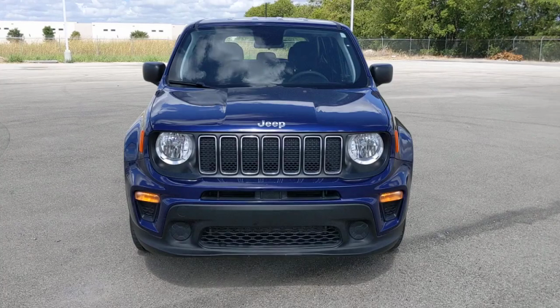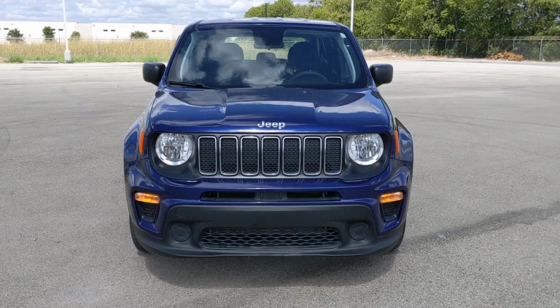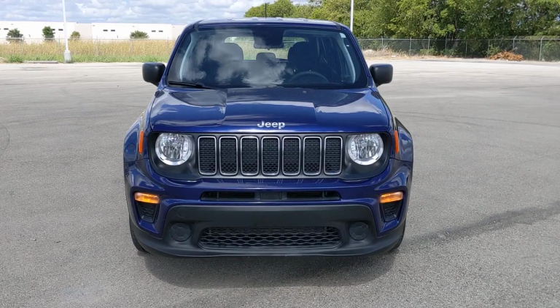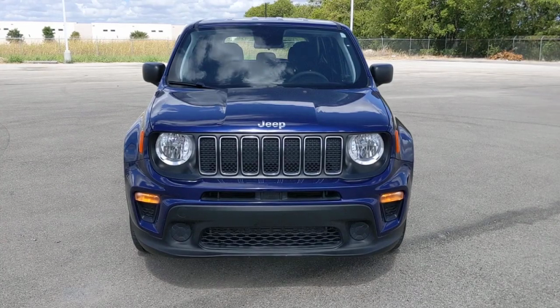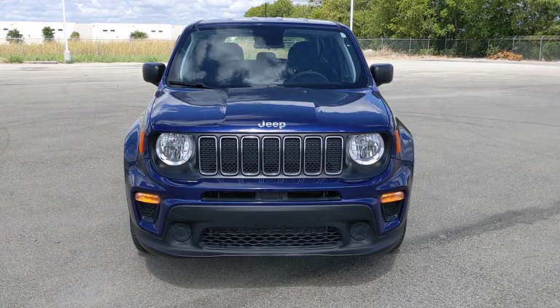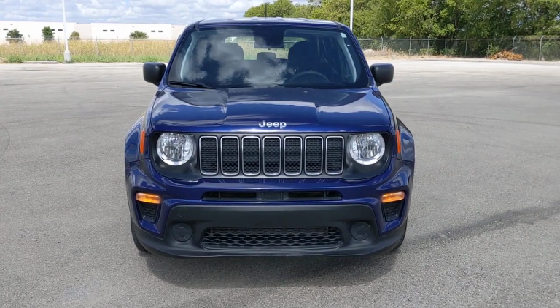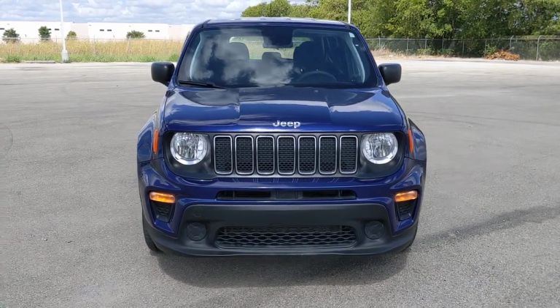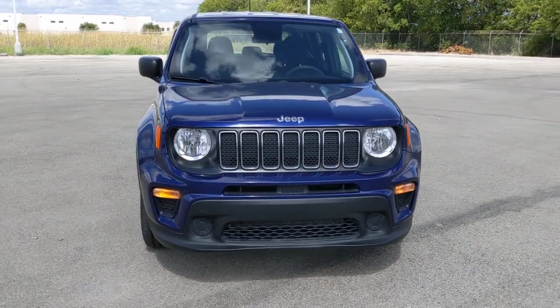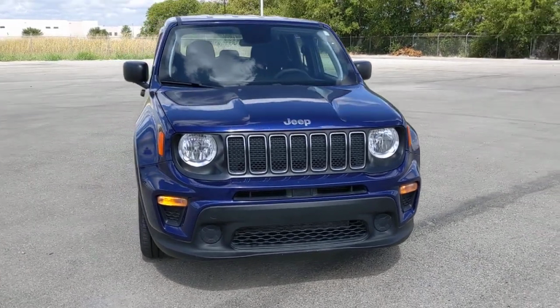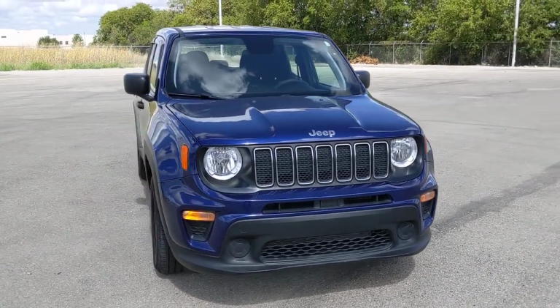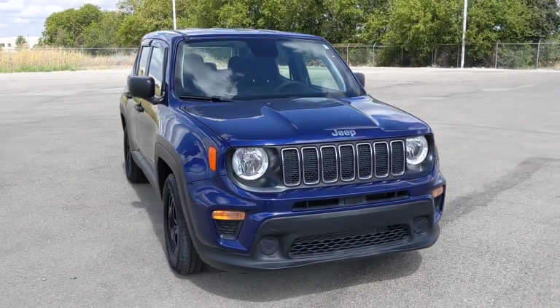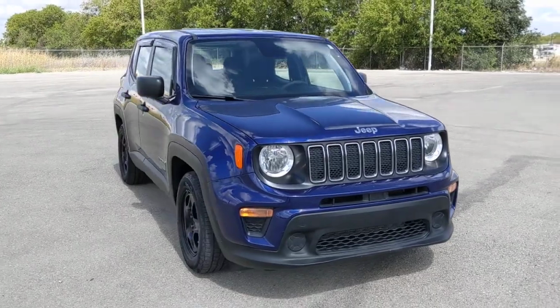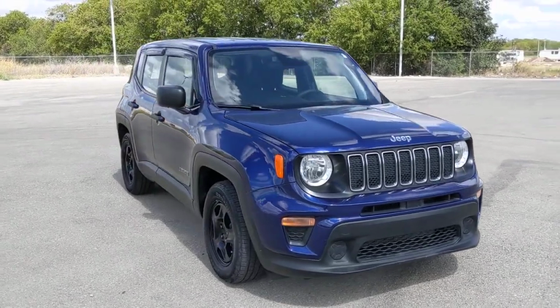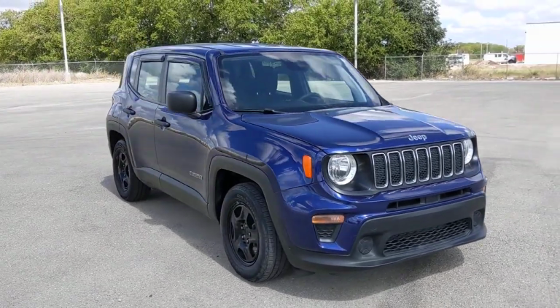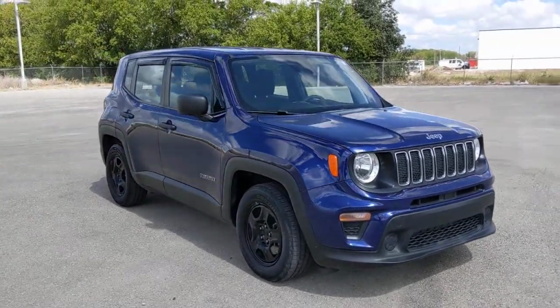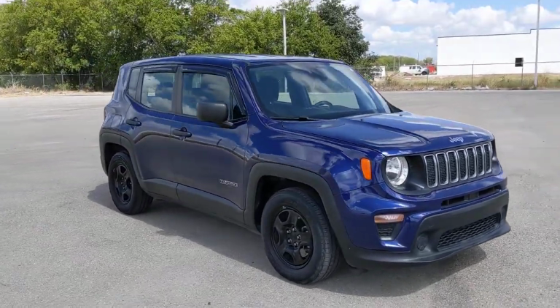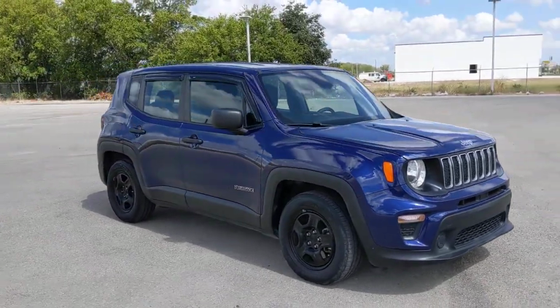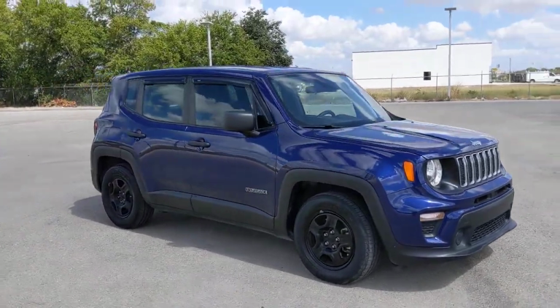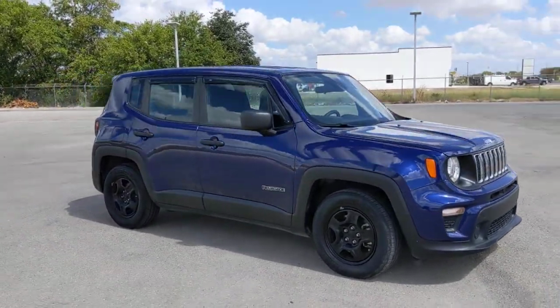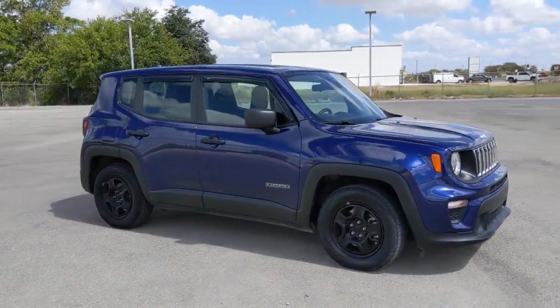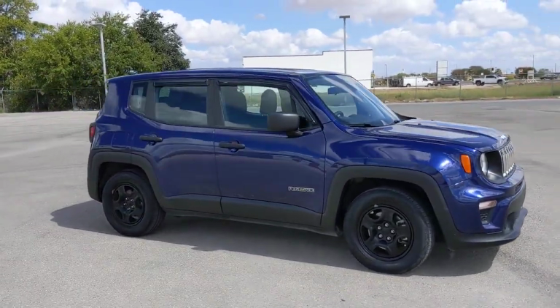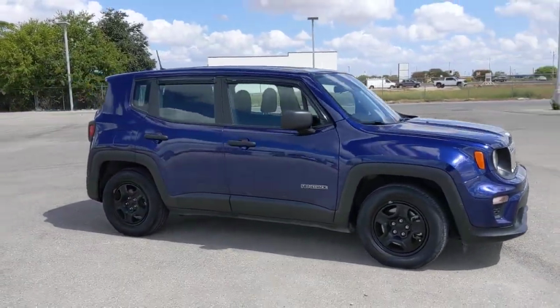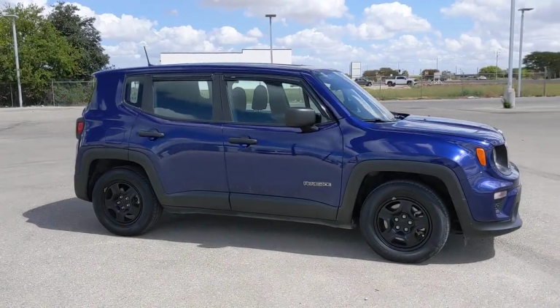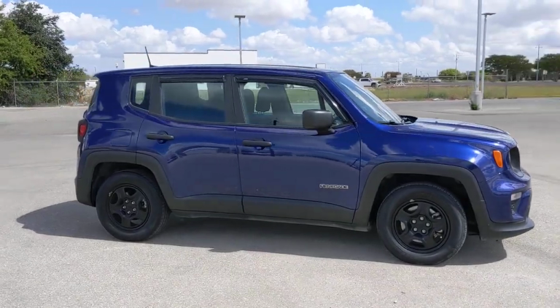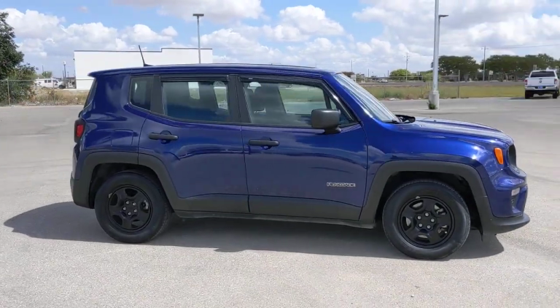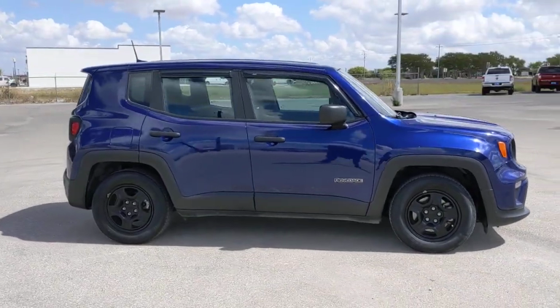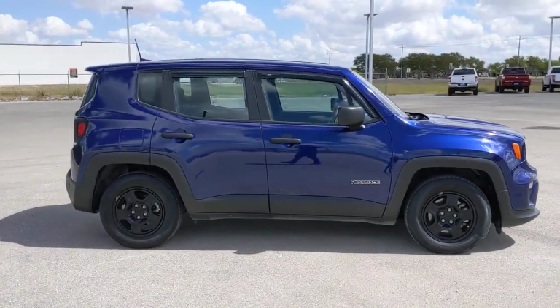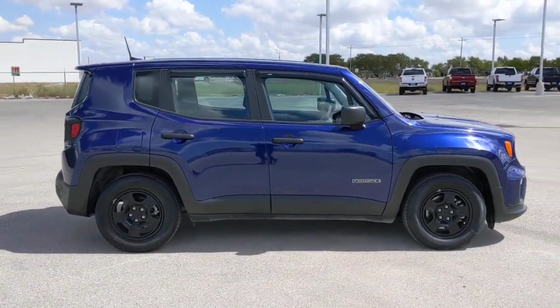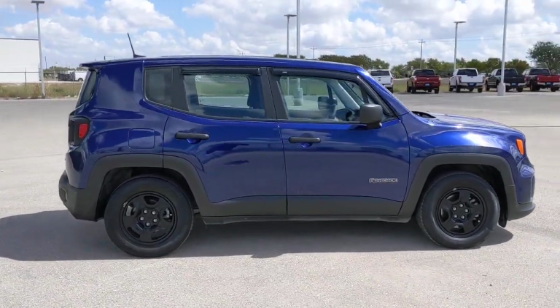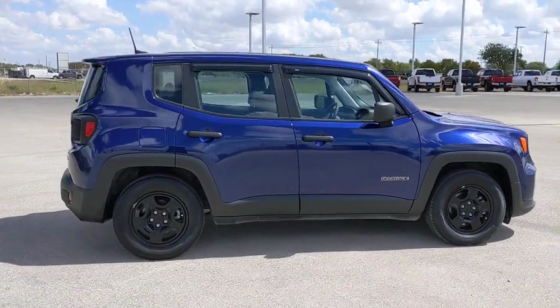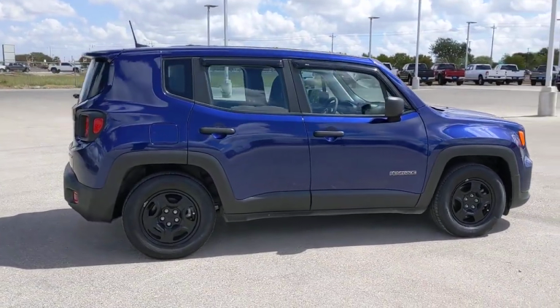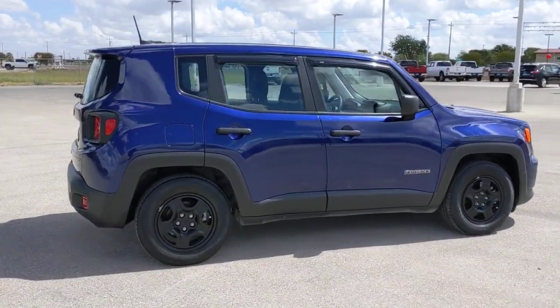Get into a car with value — a 2019 Jeep Renegade with less than 35,000 miles. The Renegade packs rugged versatility, edgy looks, smart safety and entertainment technology, and the heart and soul of an icon into a compact can-do SUV.